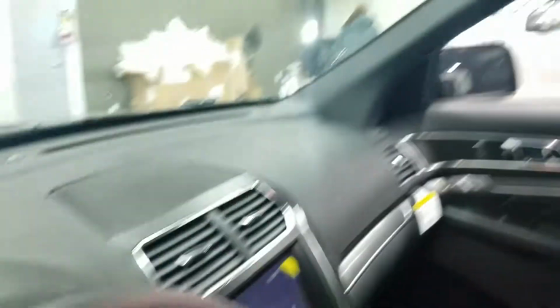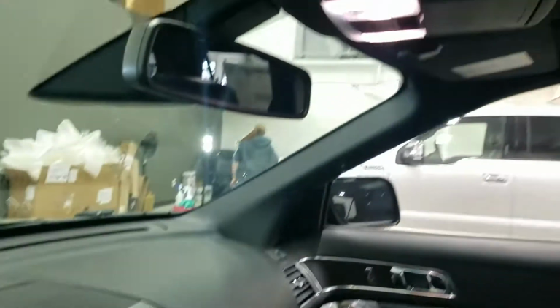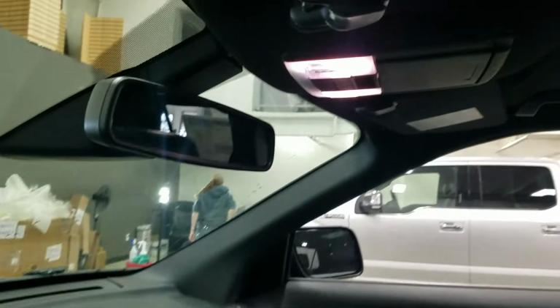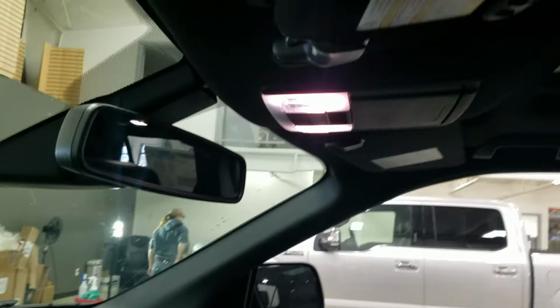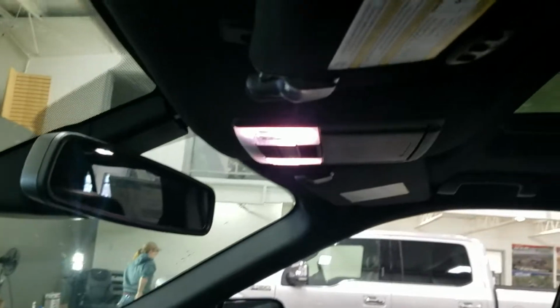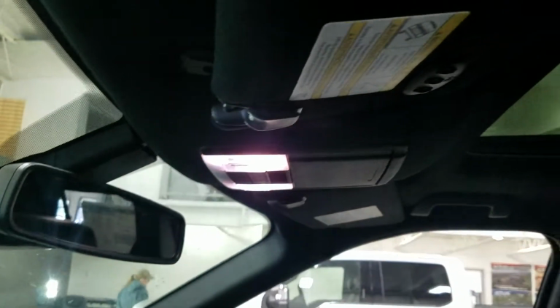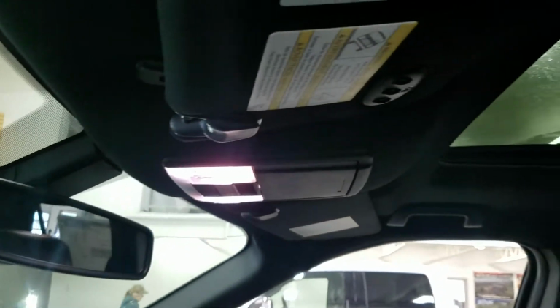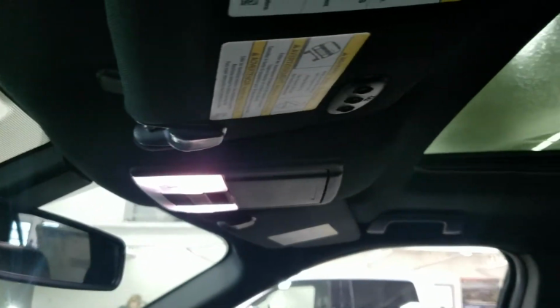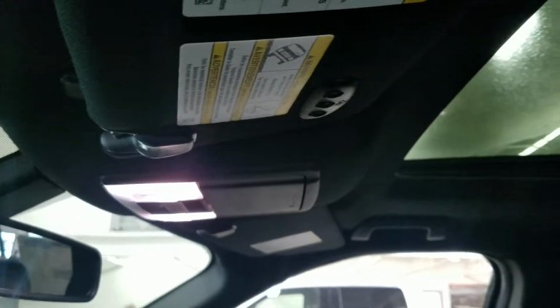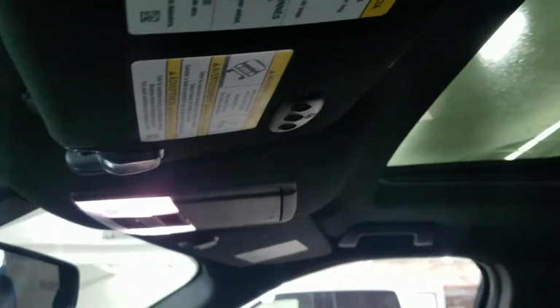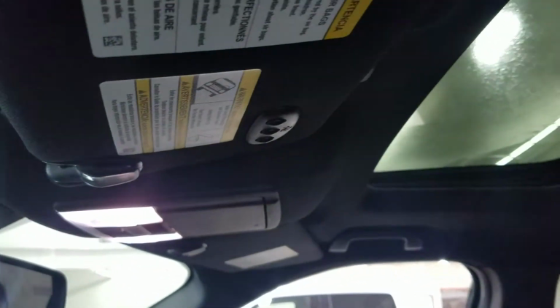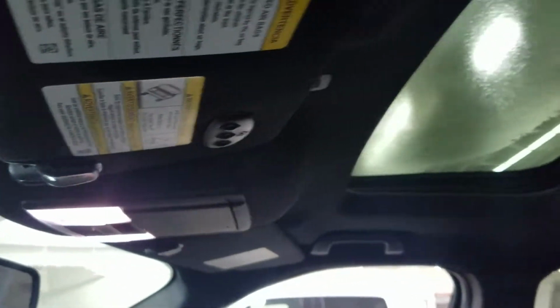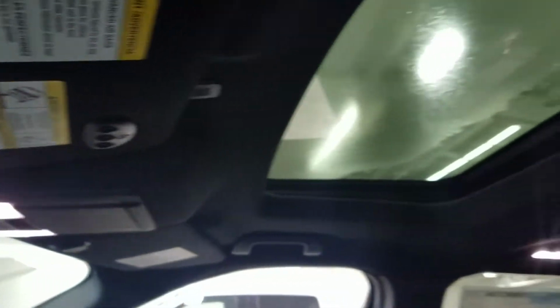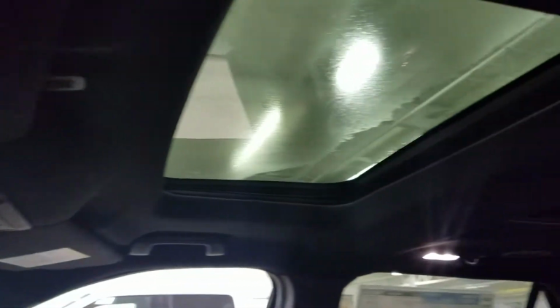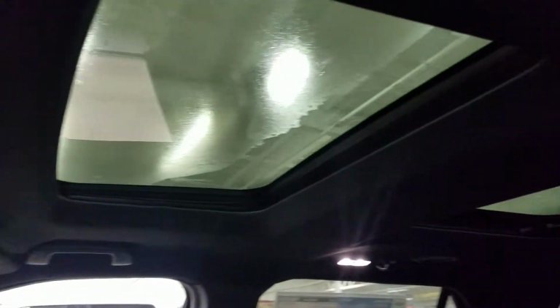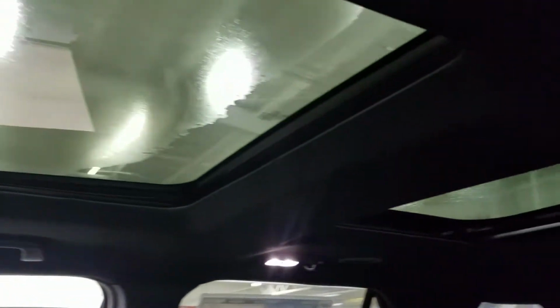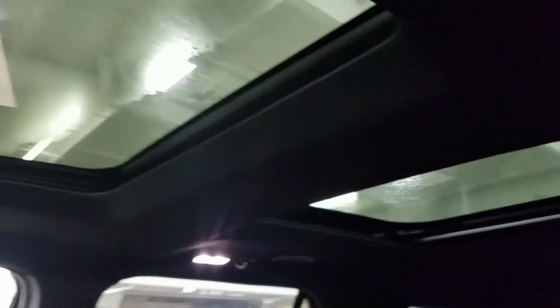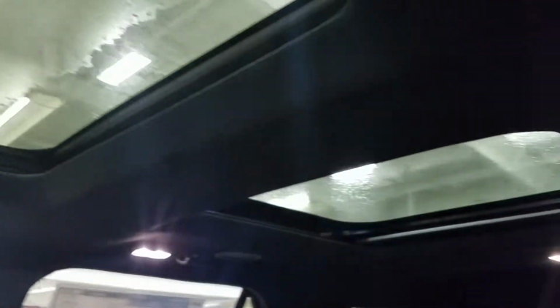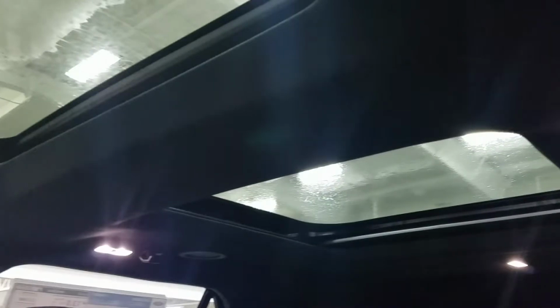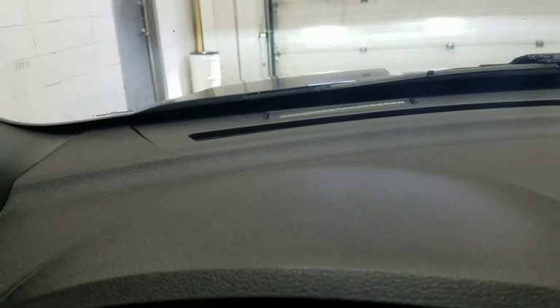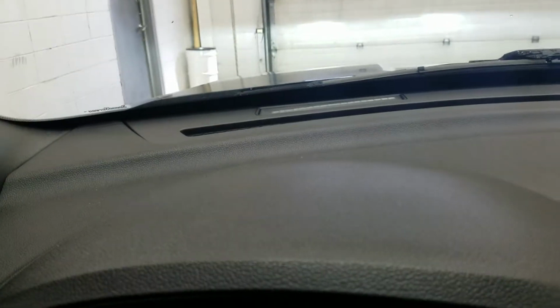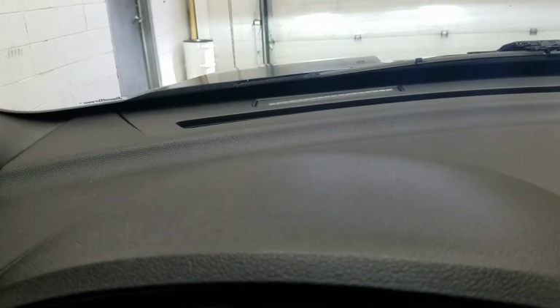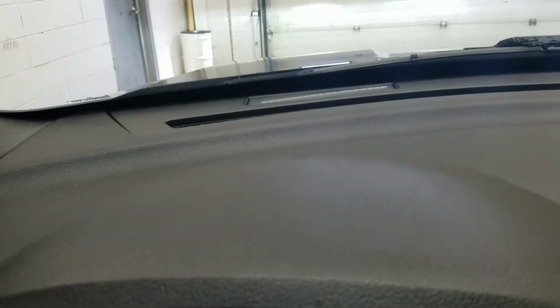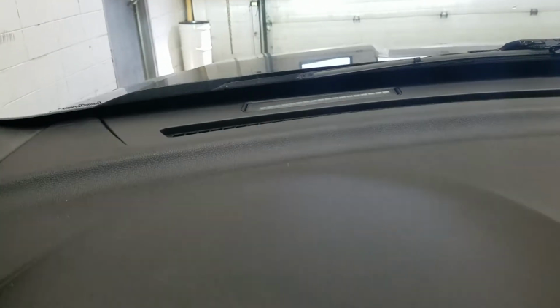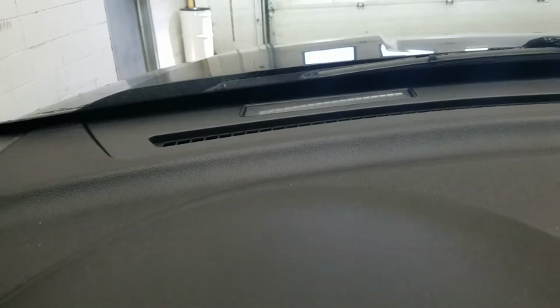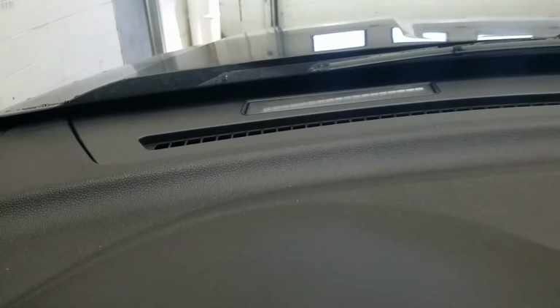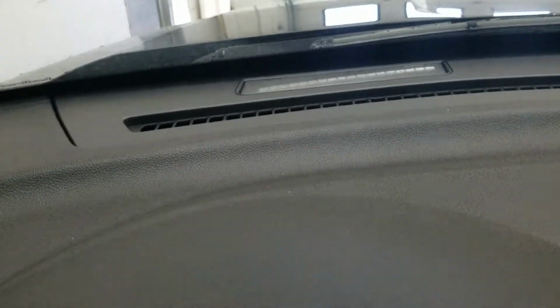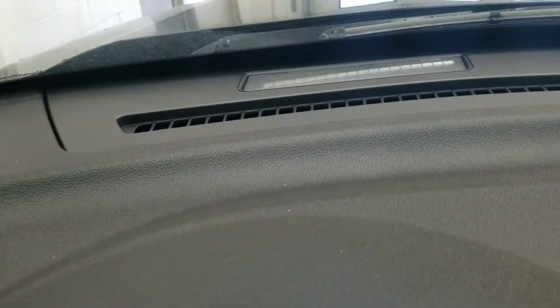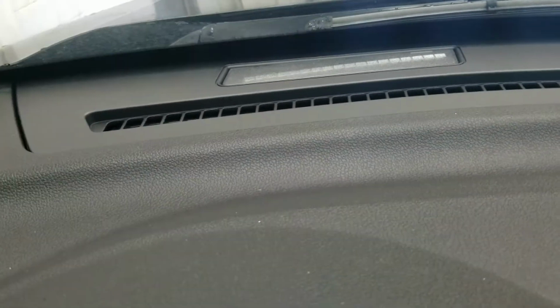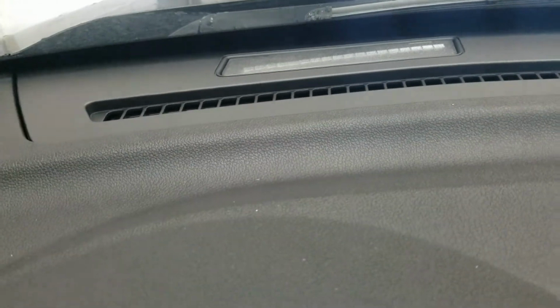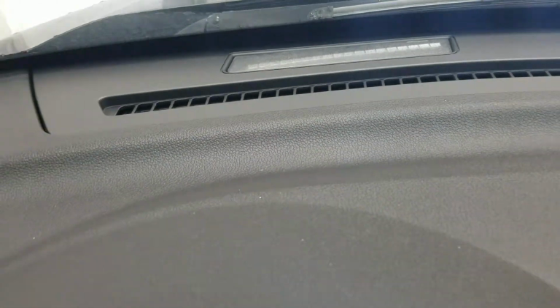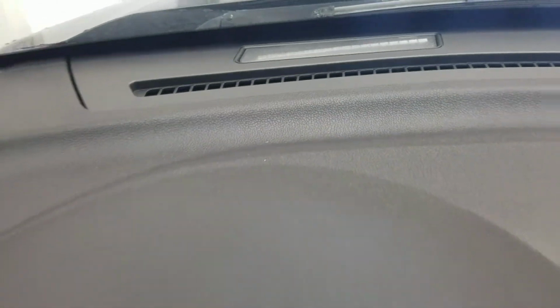As we look up, we have our auto-dim rear view mirror with our cabin lights and our three garage door openers, and the dual panel moon roof. In front of the driver's seat we have our pre-collision warning system.